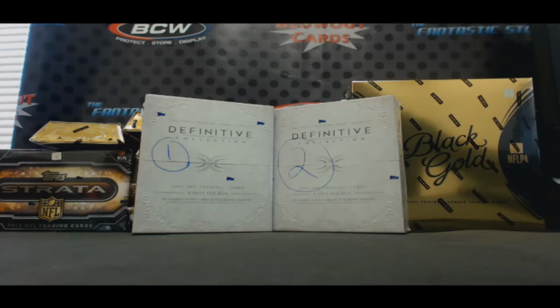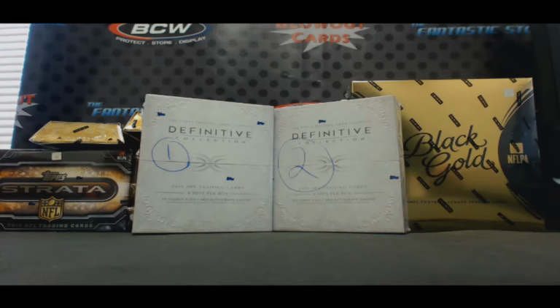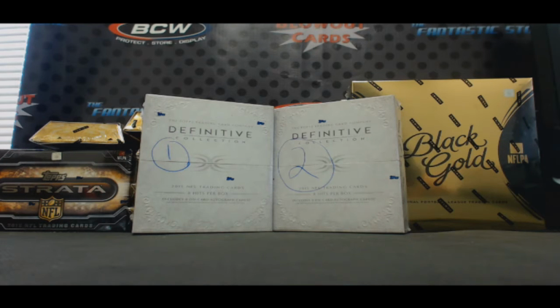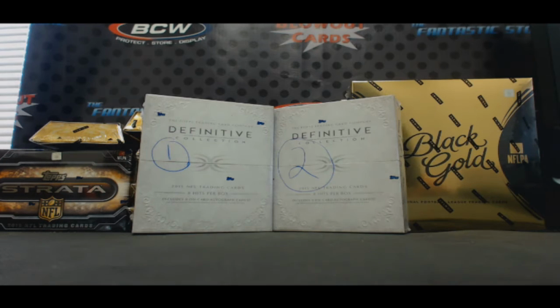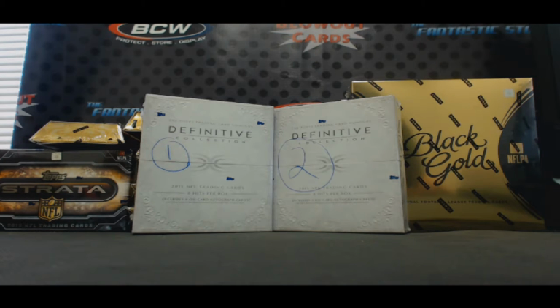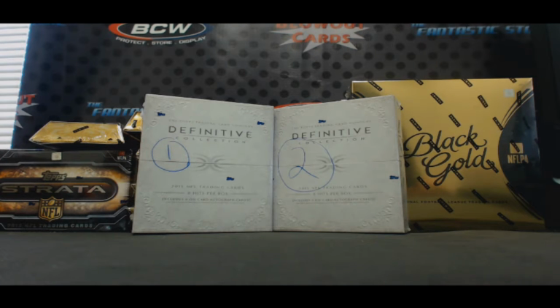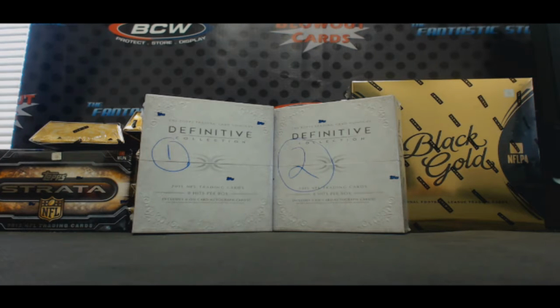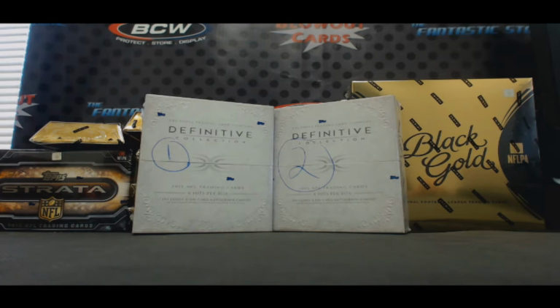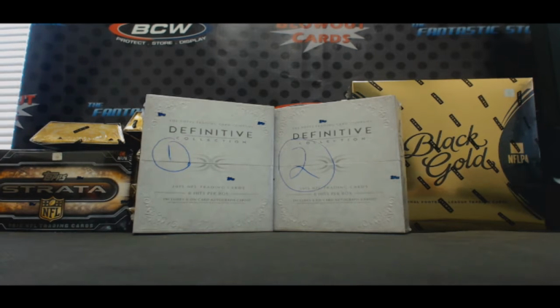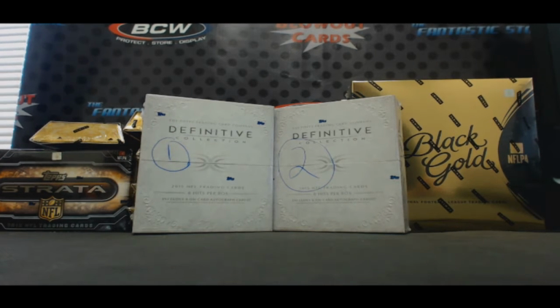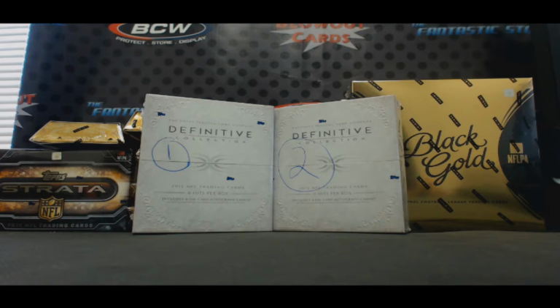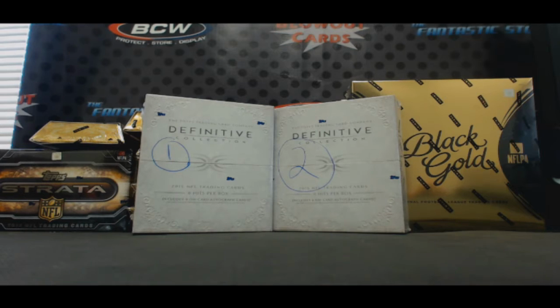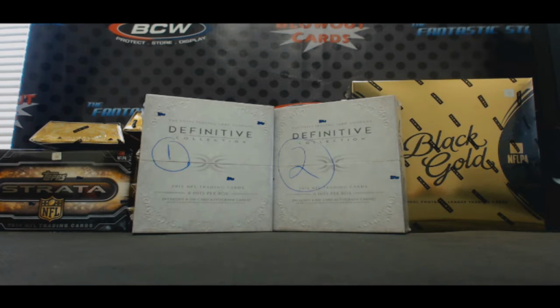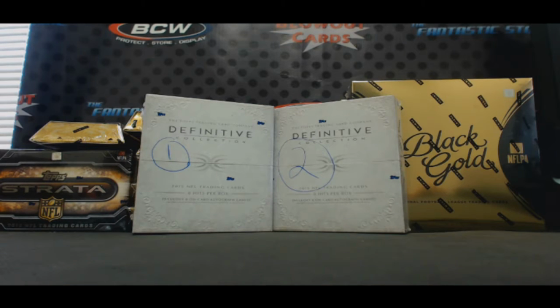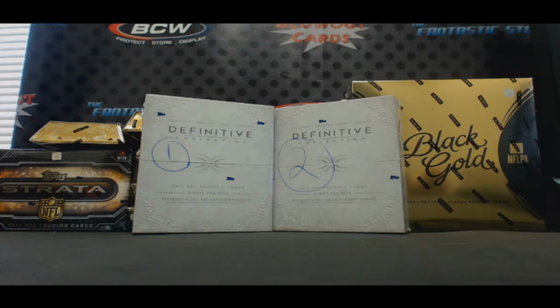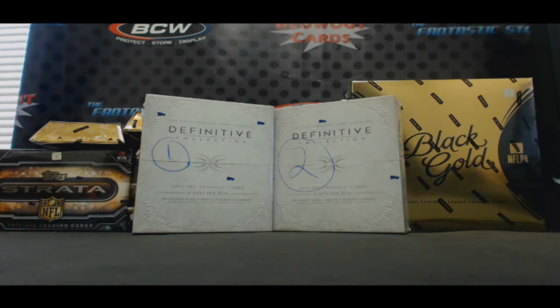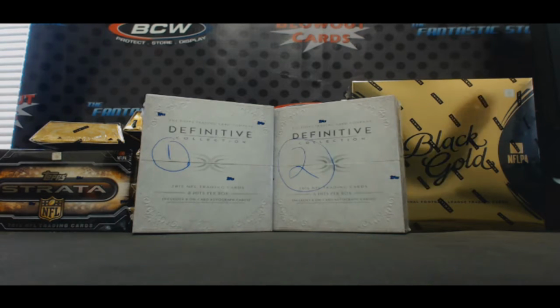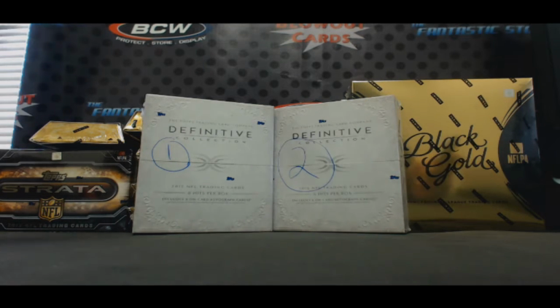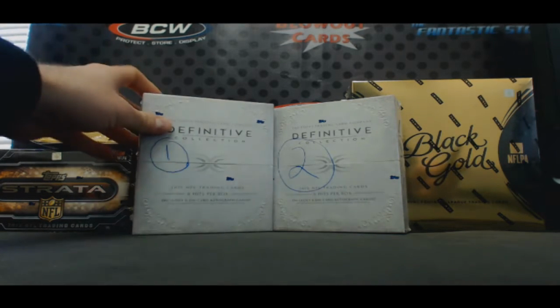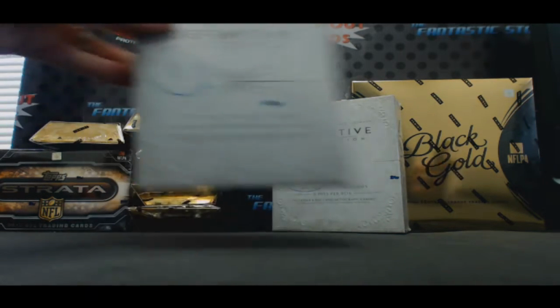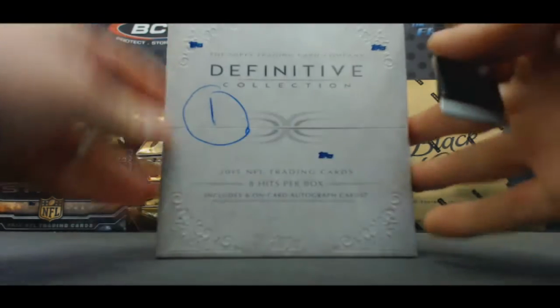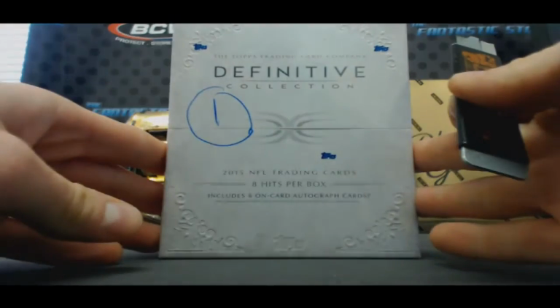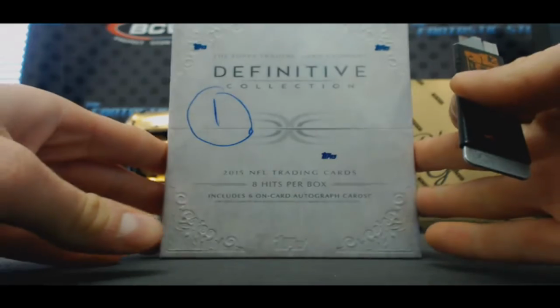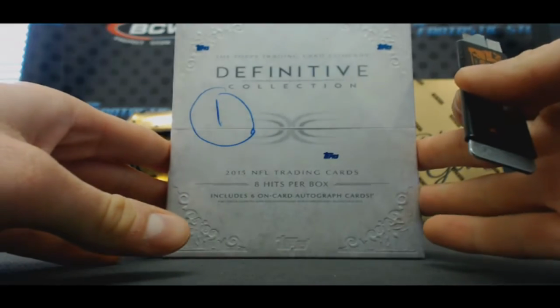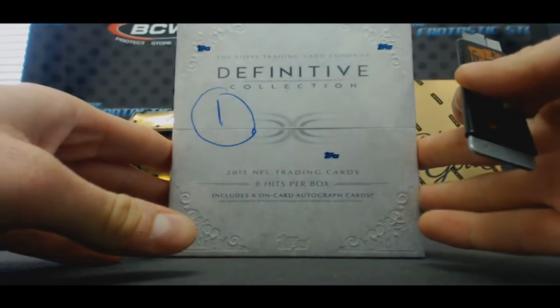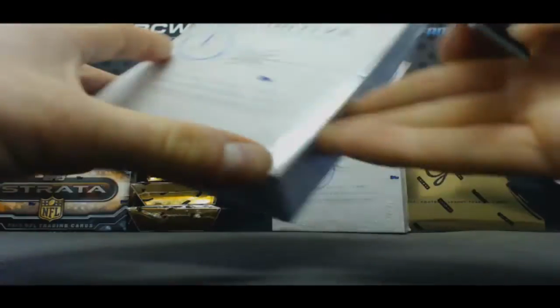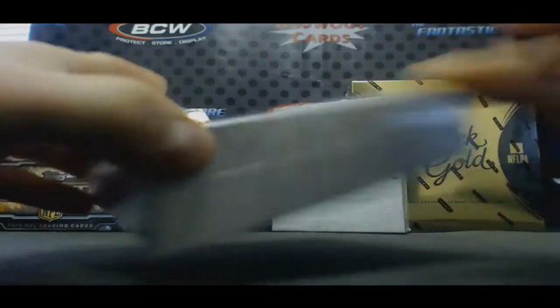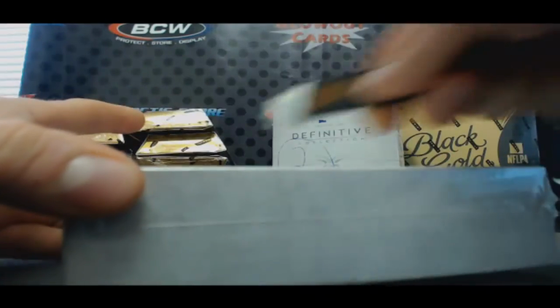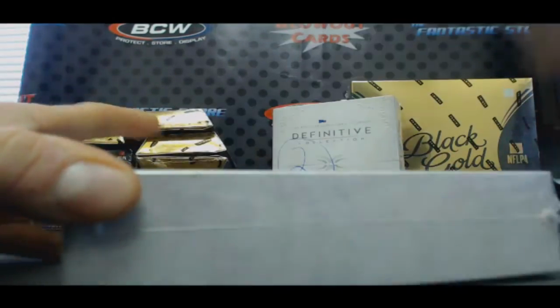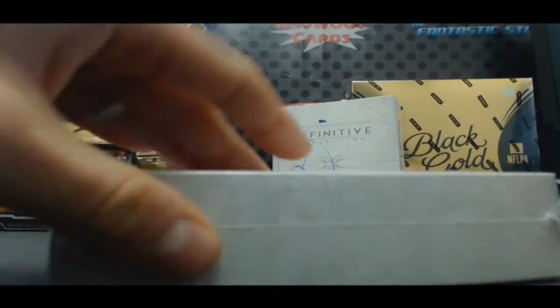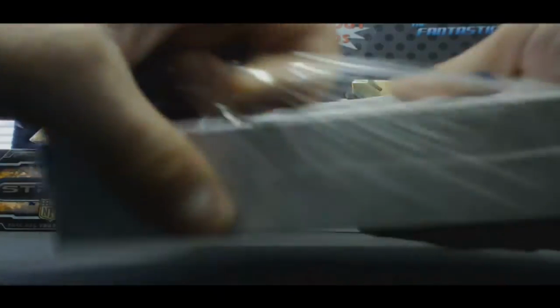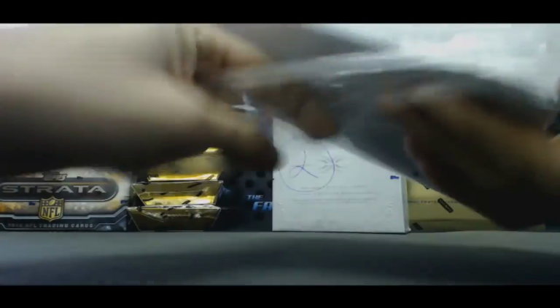Alright guys, this is part one of our 2-box 2015 Topps Definitive Collection football reverse draft hit break. We're drafting this one with our predetermined draft order 1 through 8. Good luck!